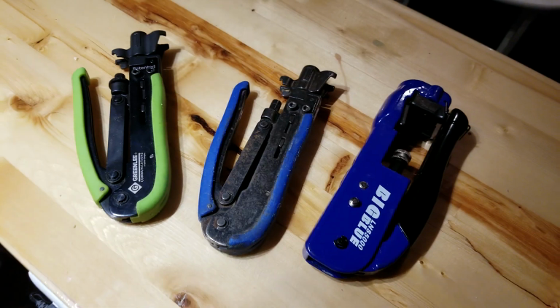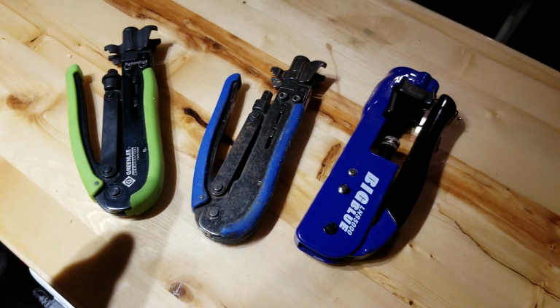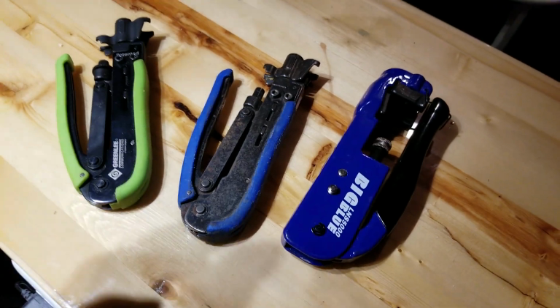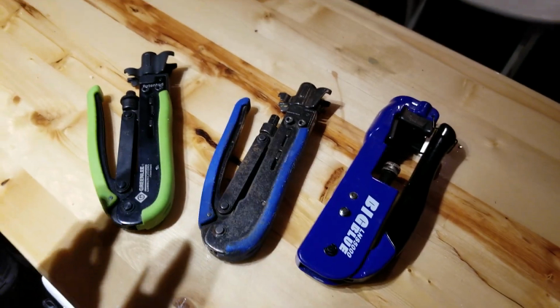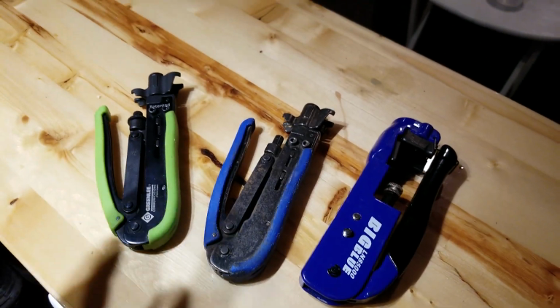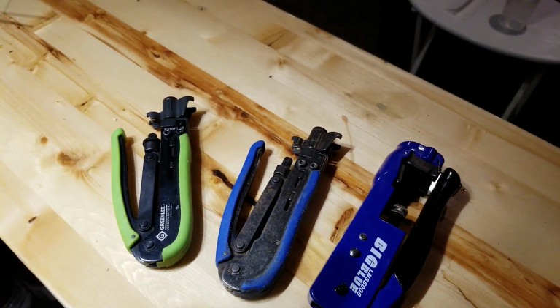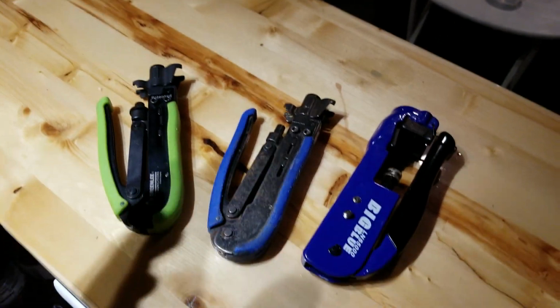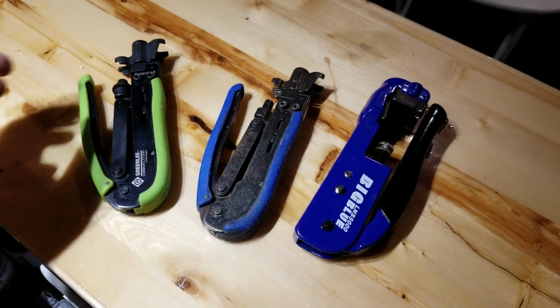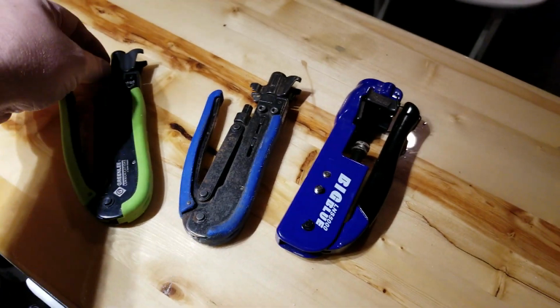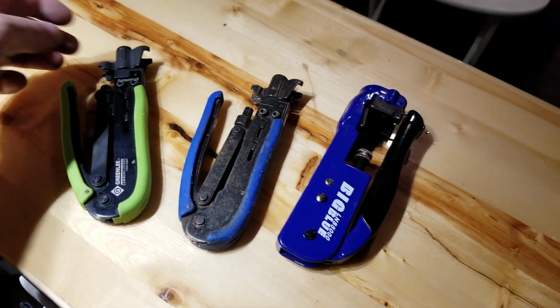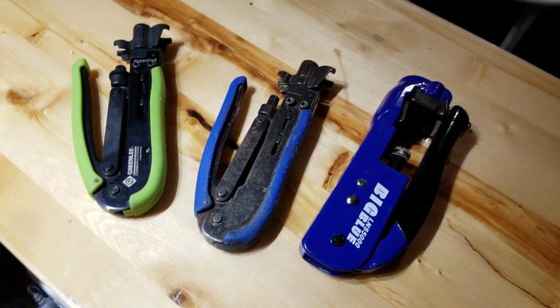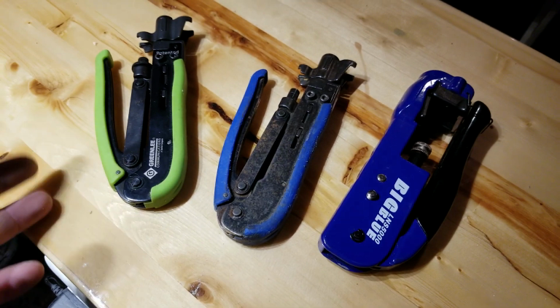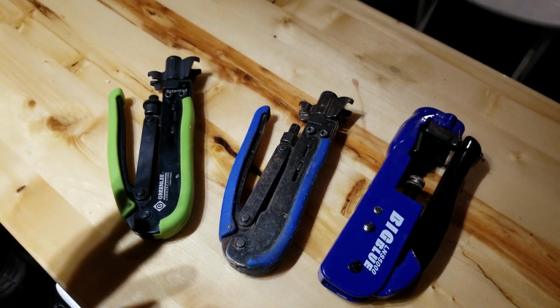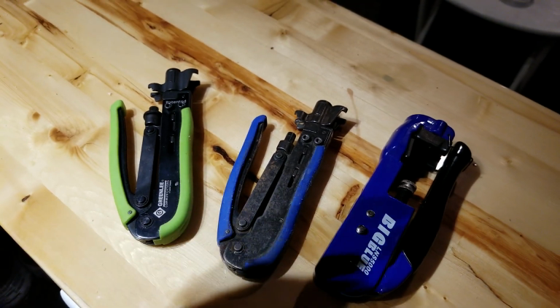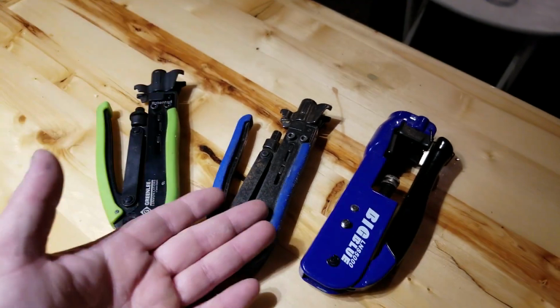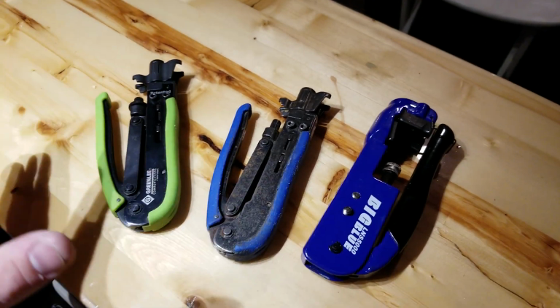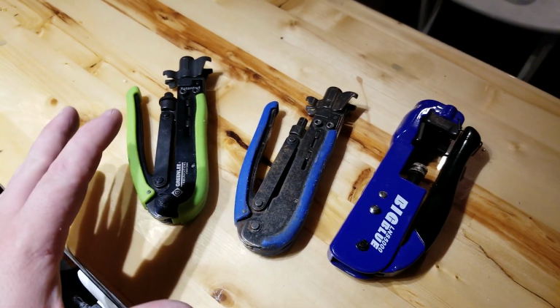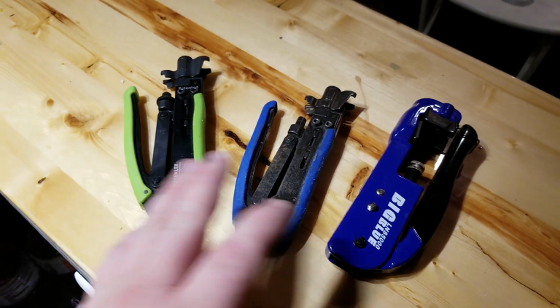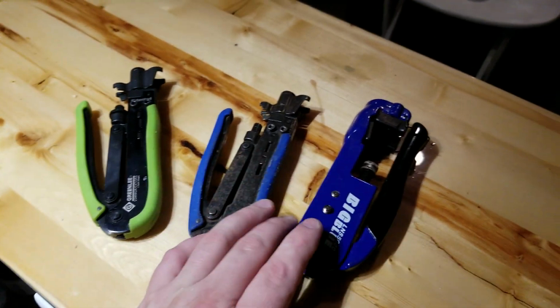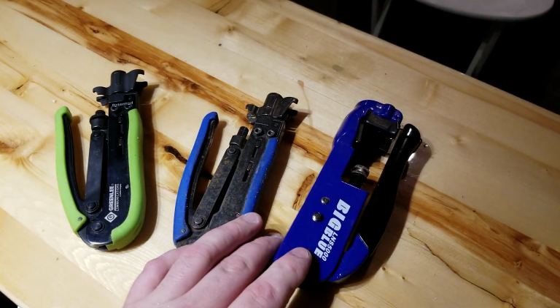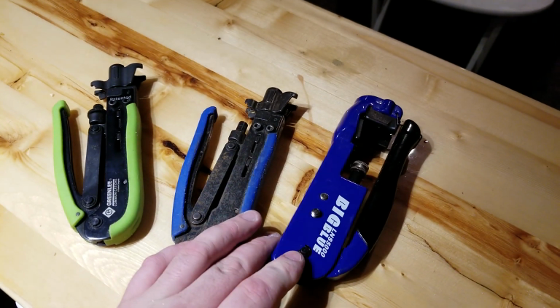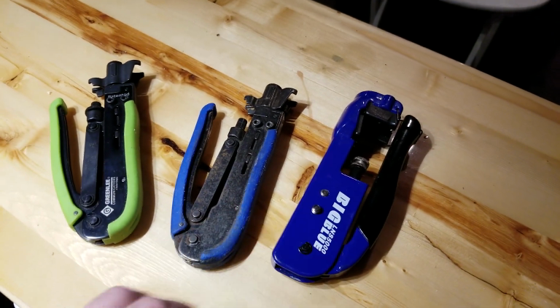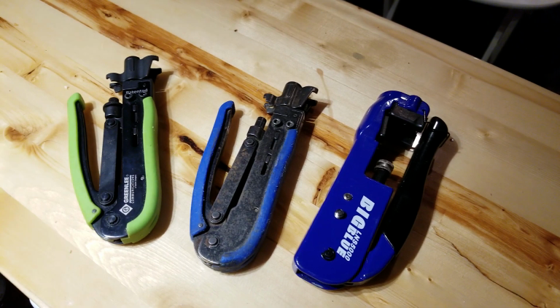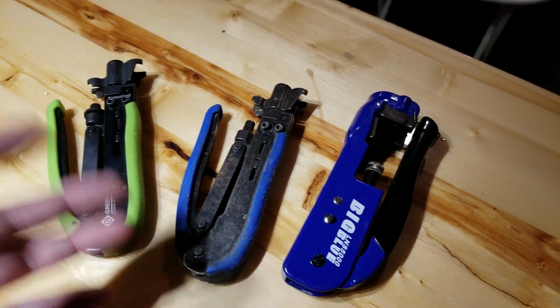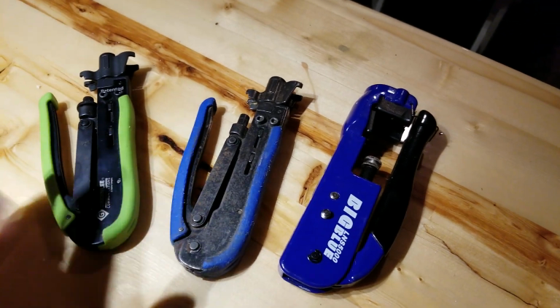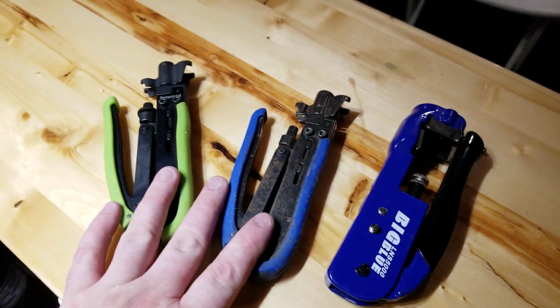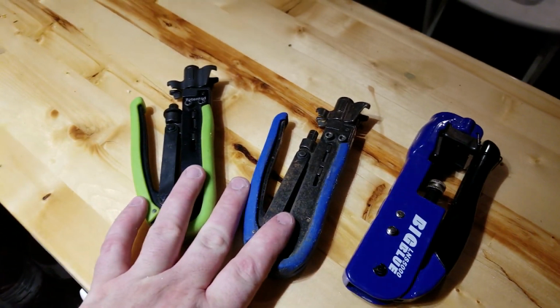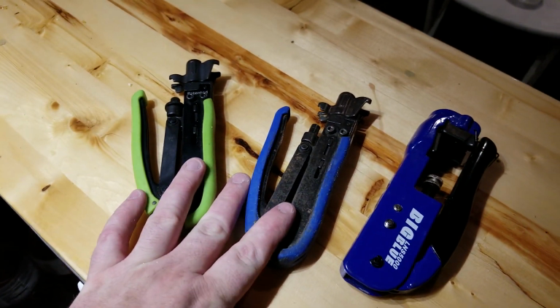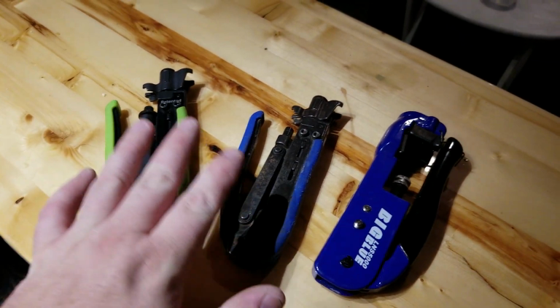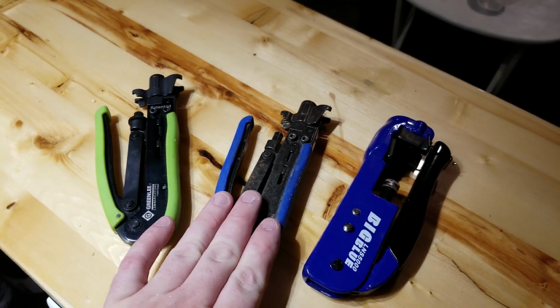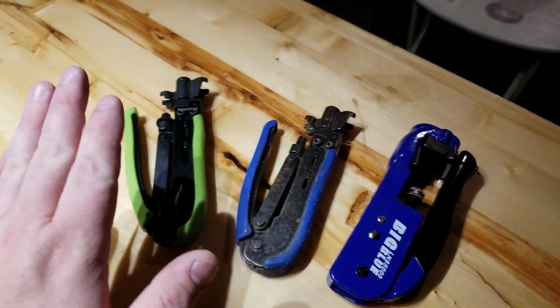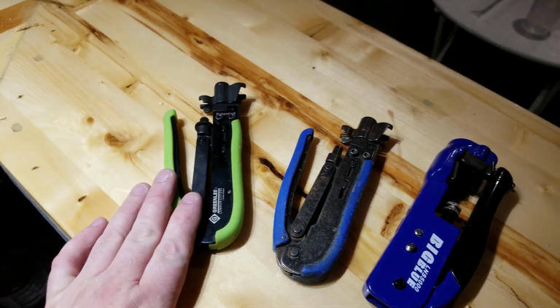Quick video. I had somebody ask me about my compression tools for coax. Obviously you've all seen these before — maybe not the LNS5000 — but these two F-Connector tools: my backup and my daily driver.